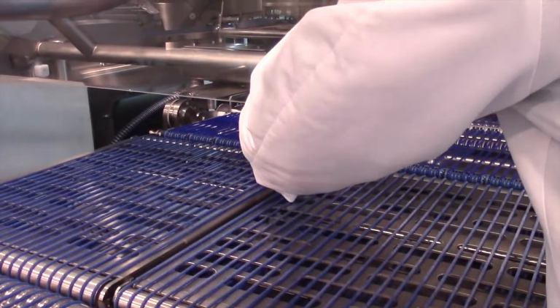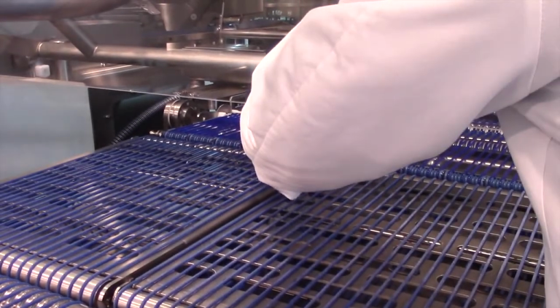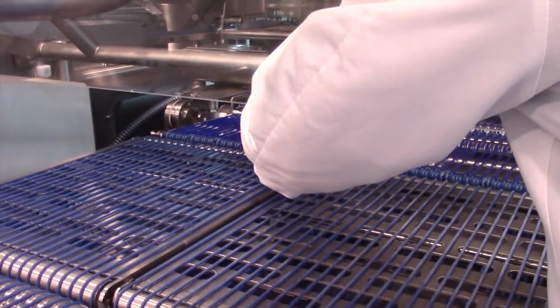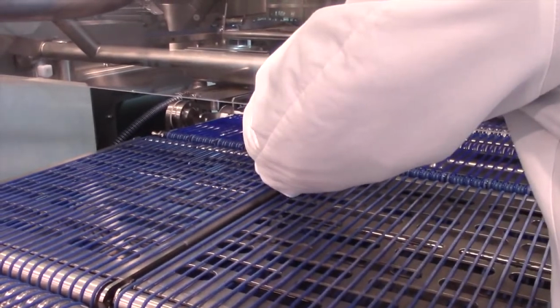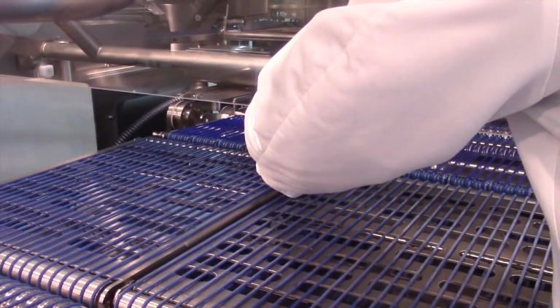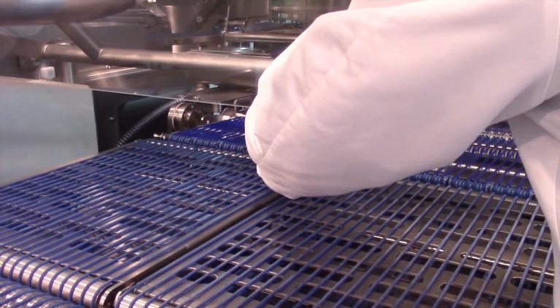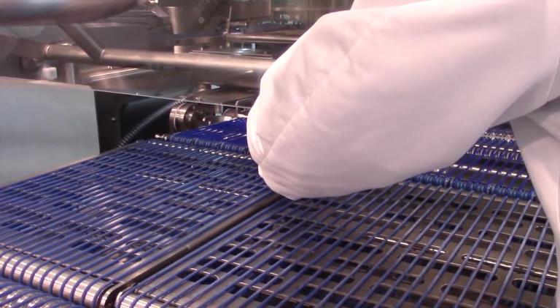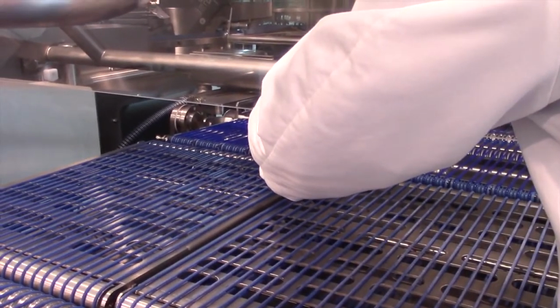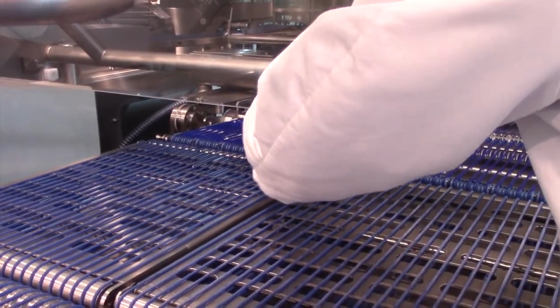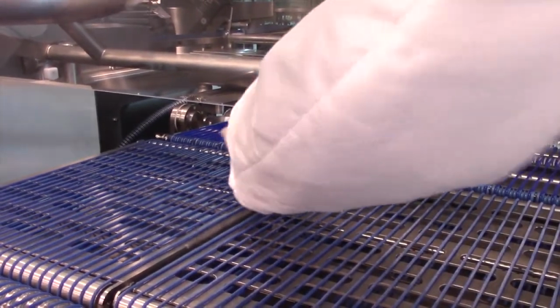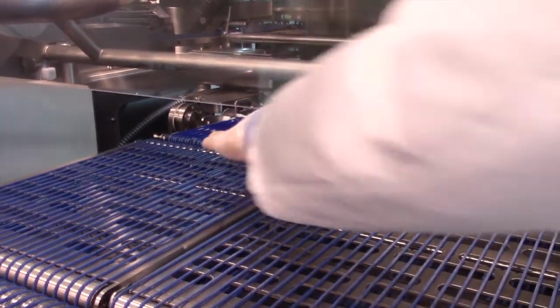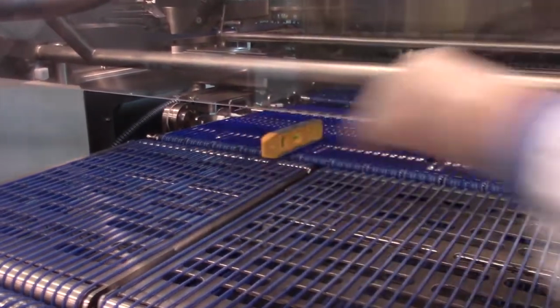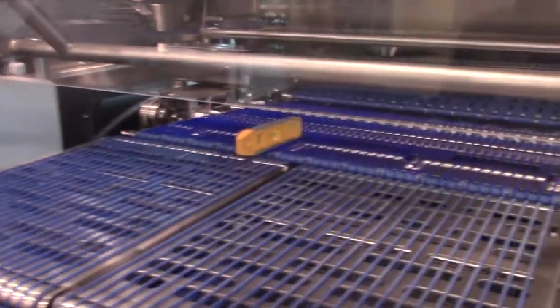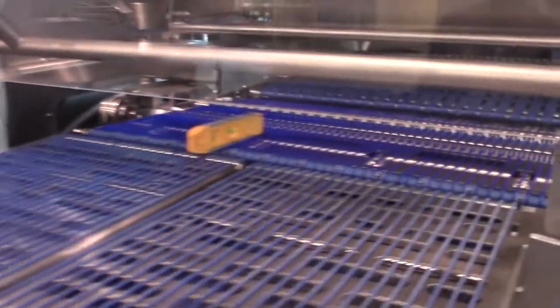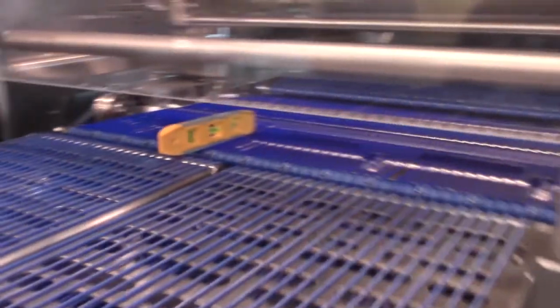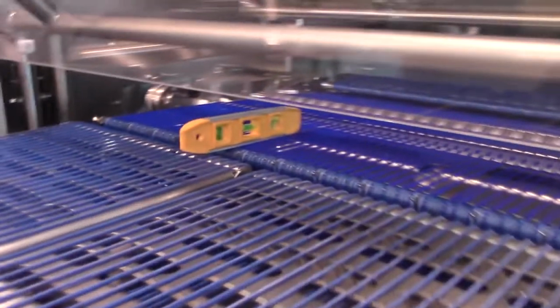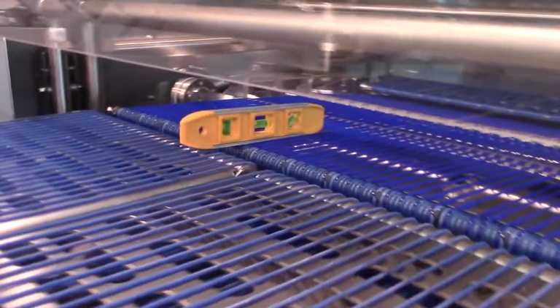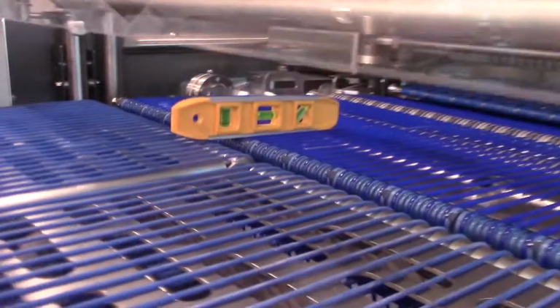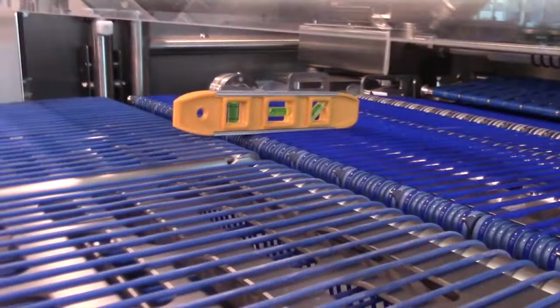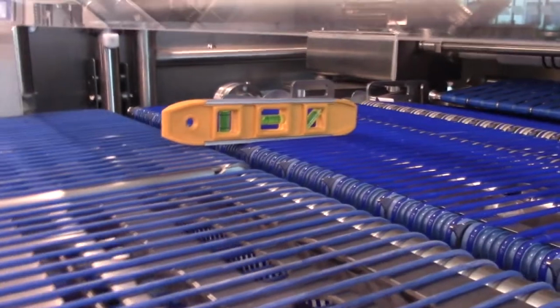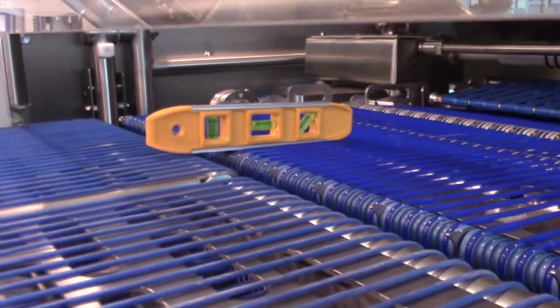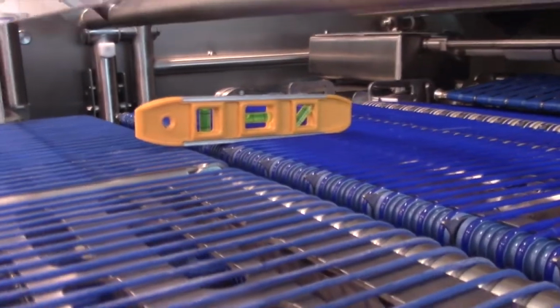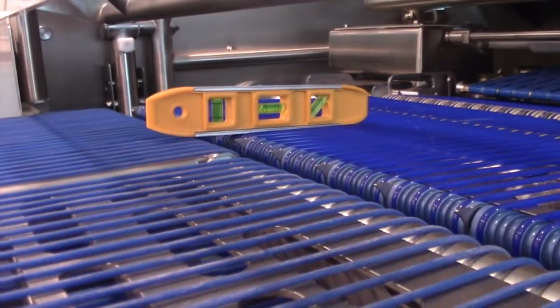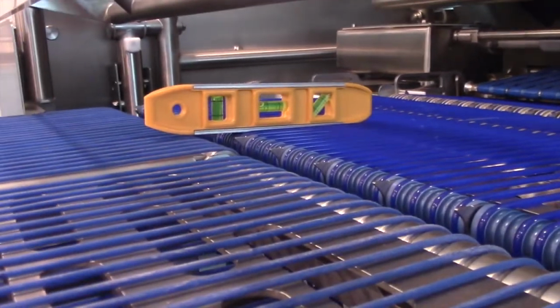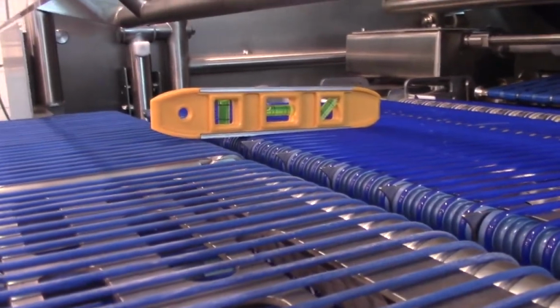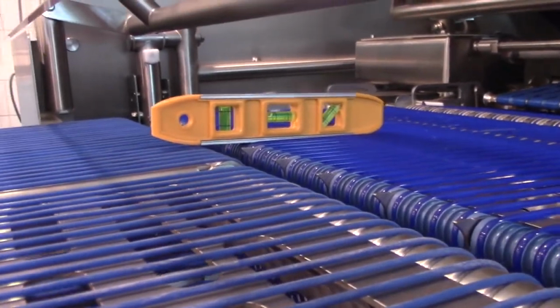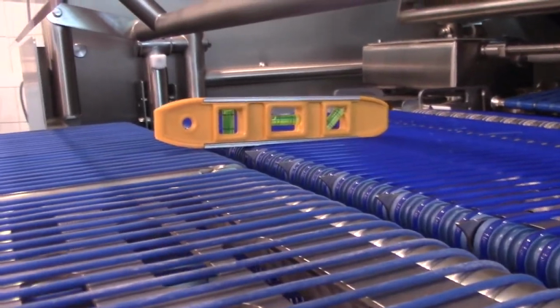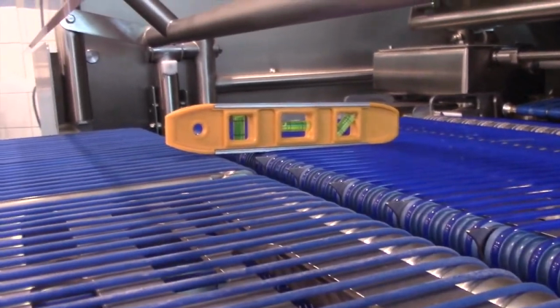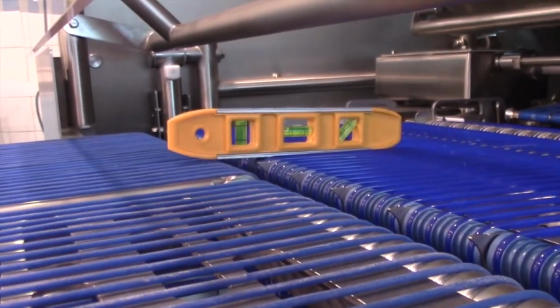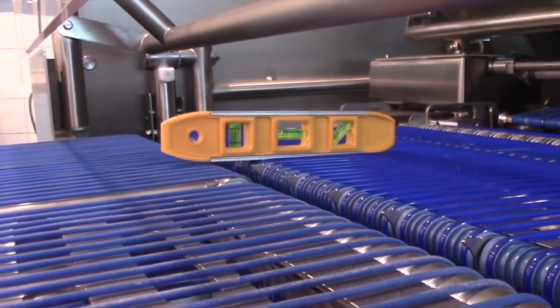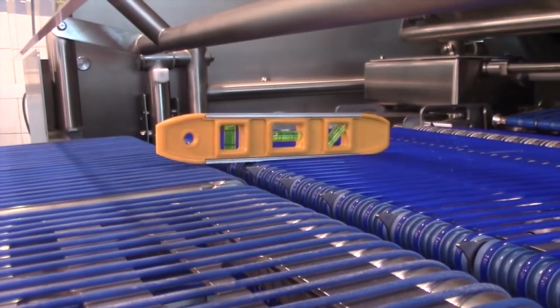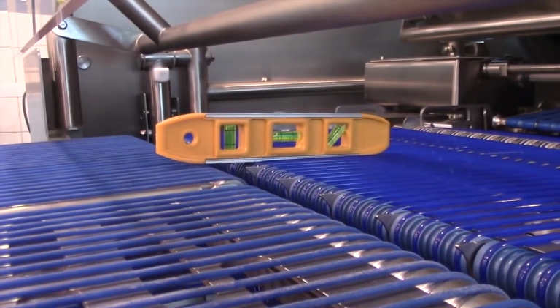Also check the transfer height from the conveyors to the checkweigher. Ensure that it's no more than 1.5 millimeters in difference.